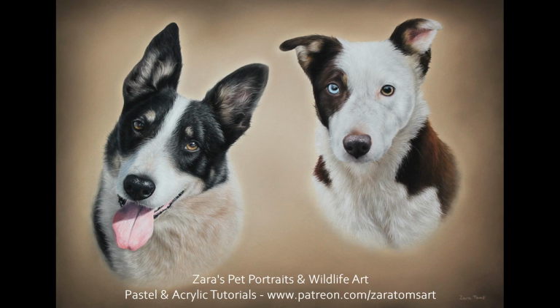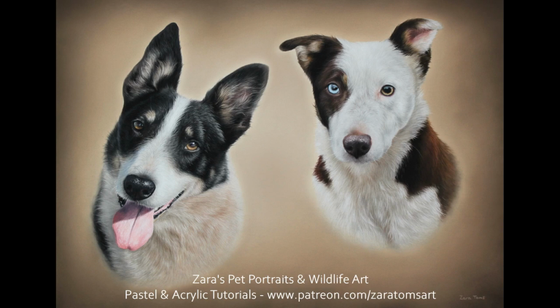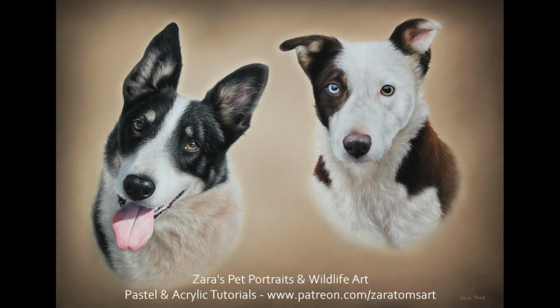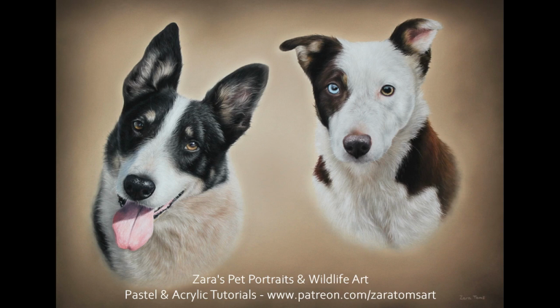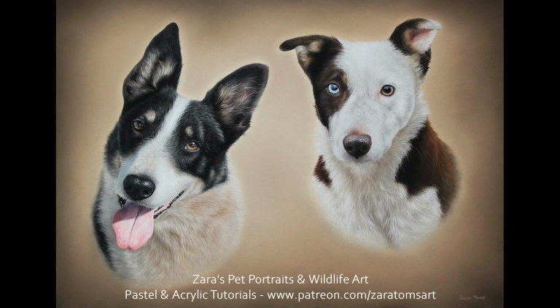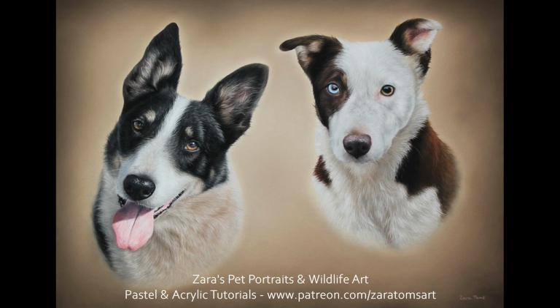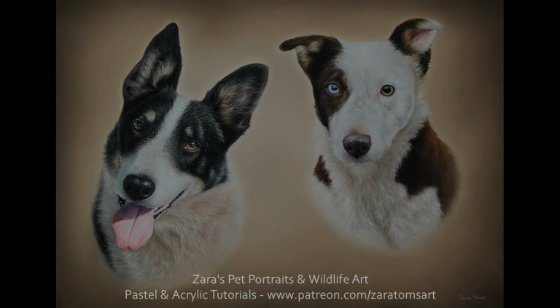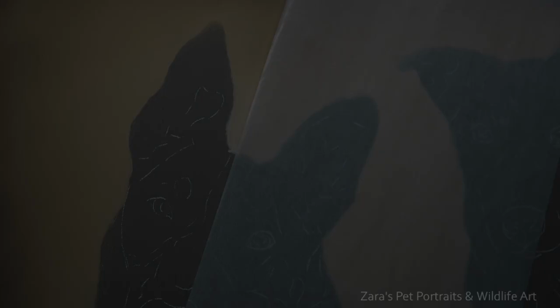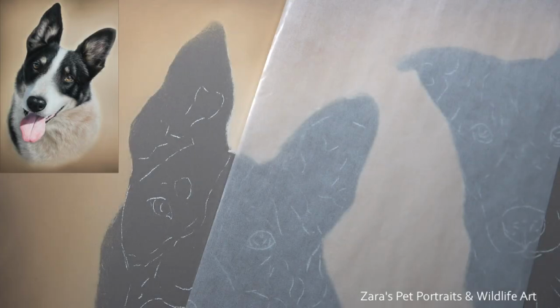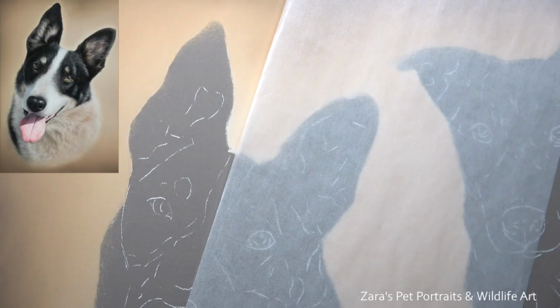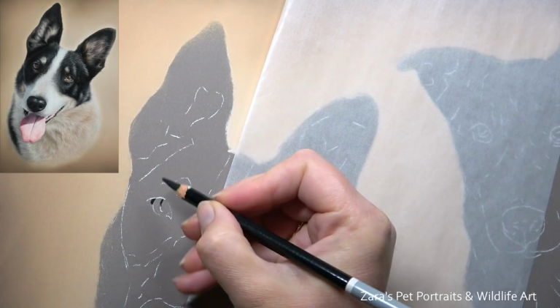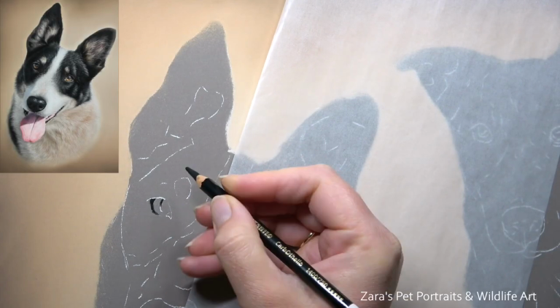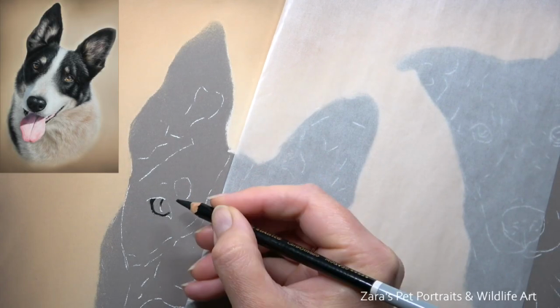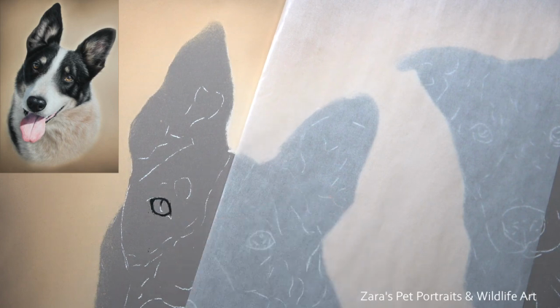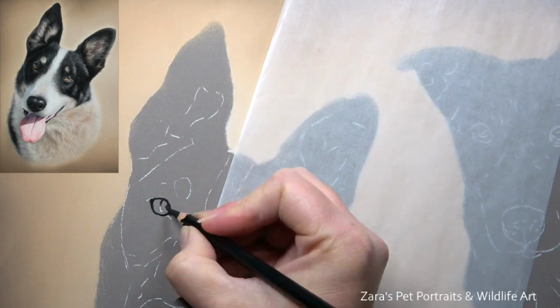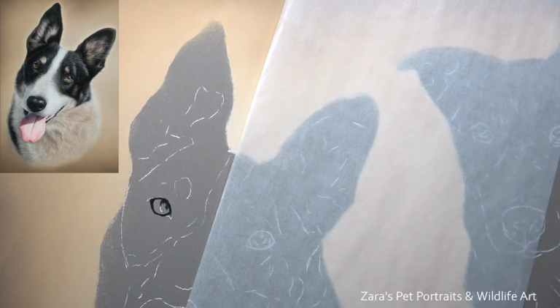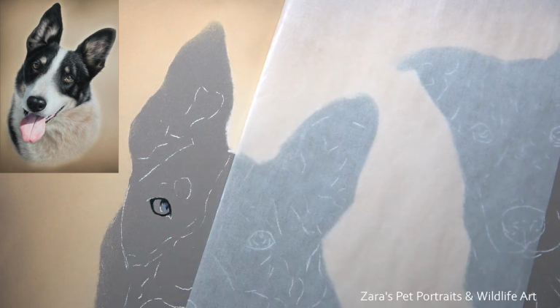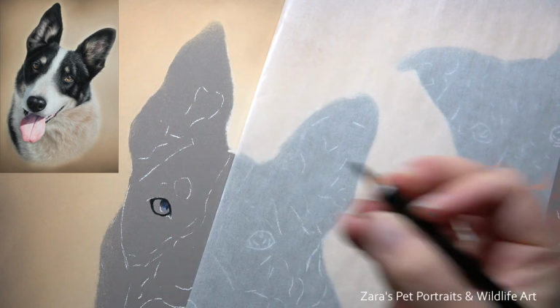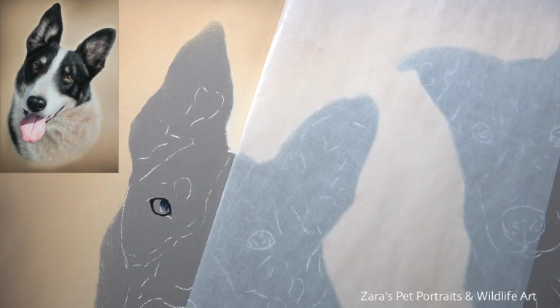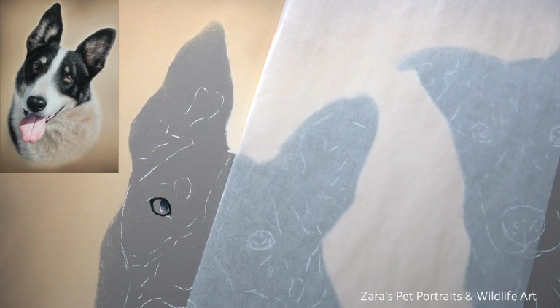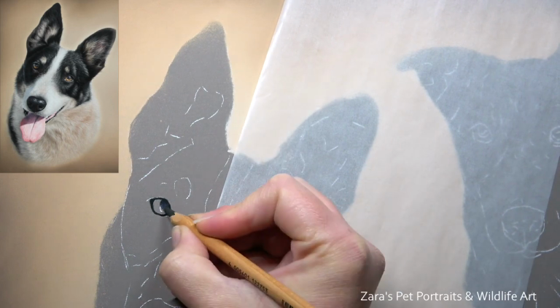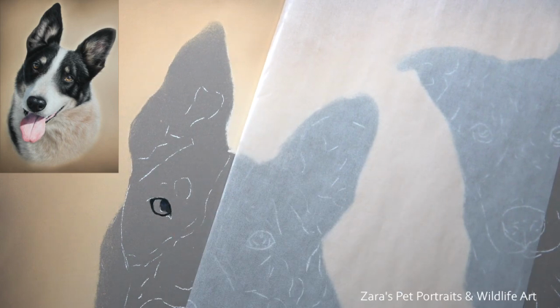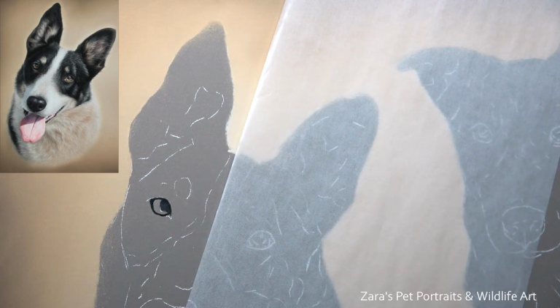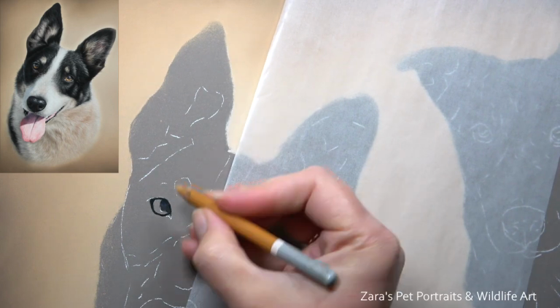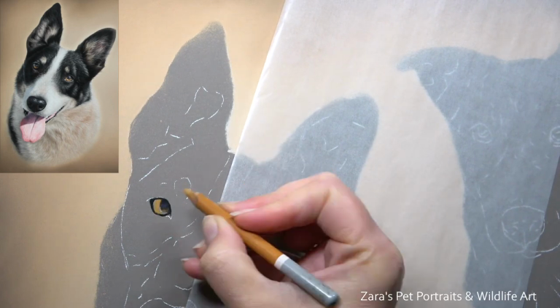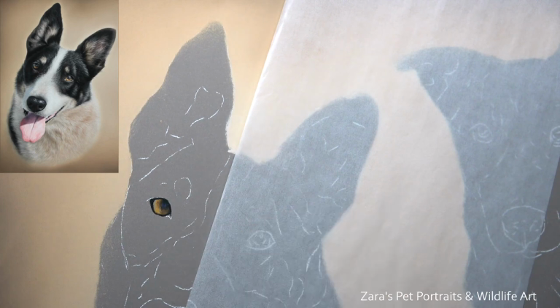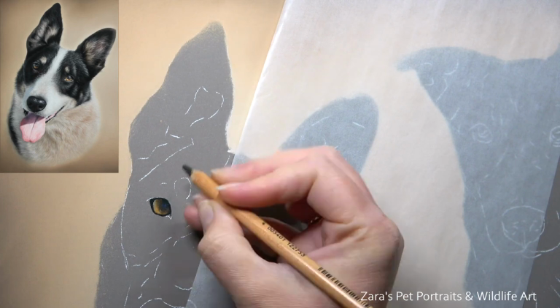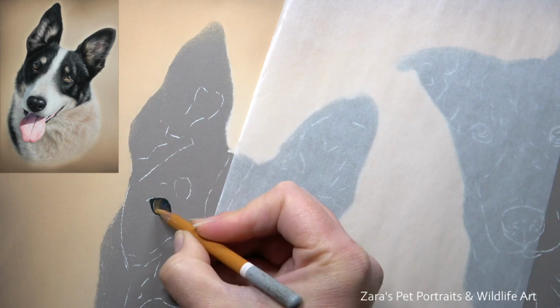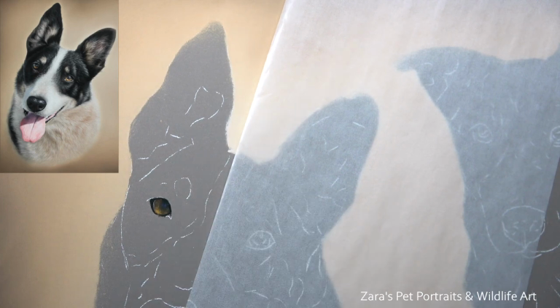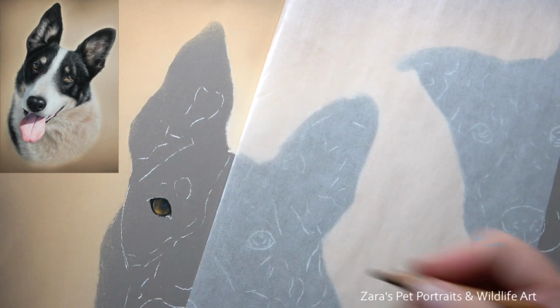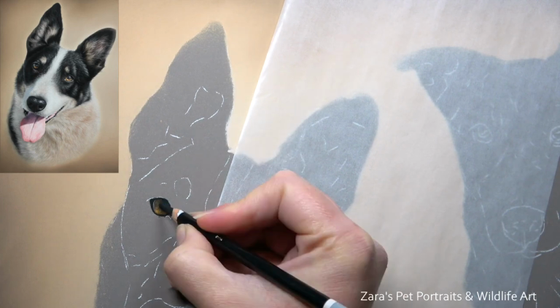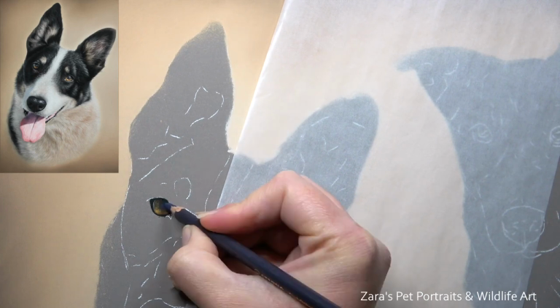Hello everyone, in this time-lapse tutorial I'm going to show you how I did this drawing of this border collie on the left. This was a double portrait and I'm going to have the other collie uploaded in a separate video.